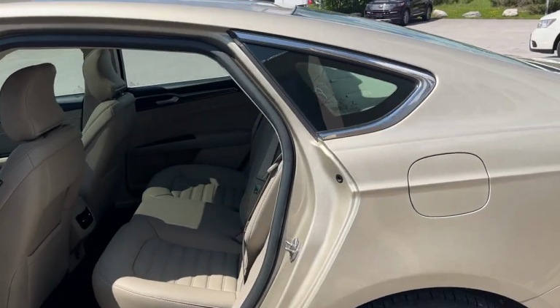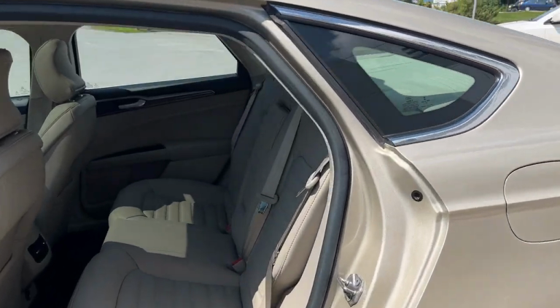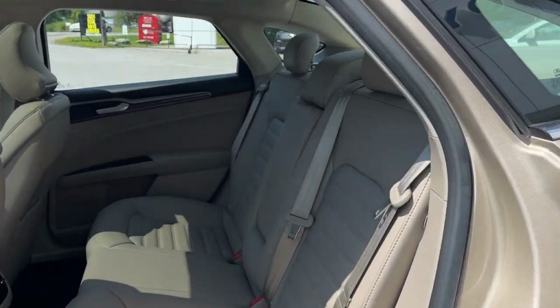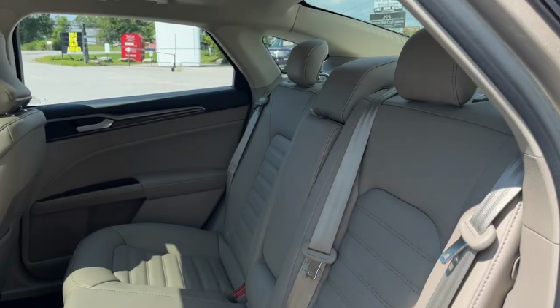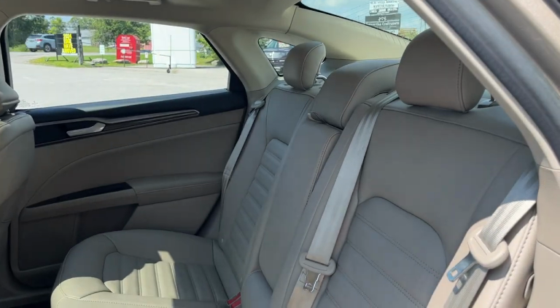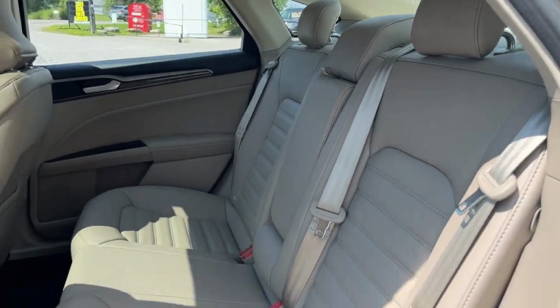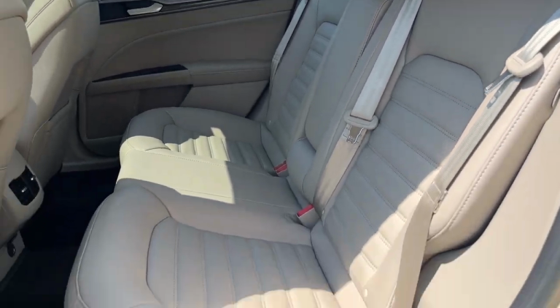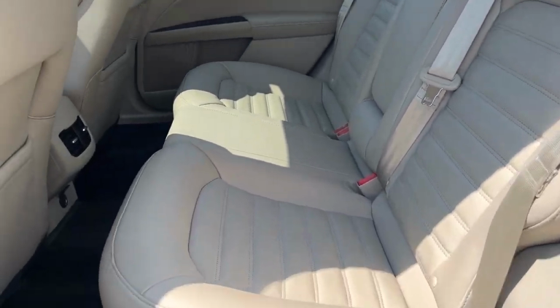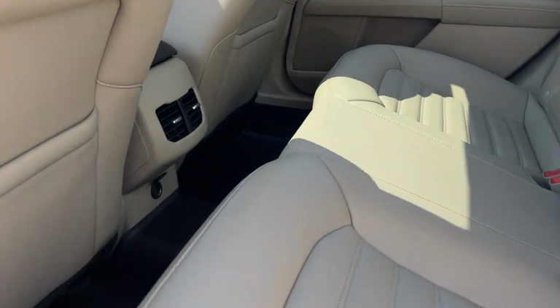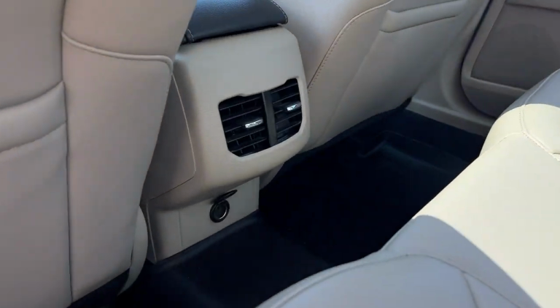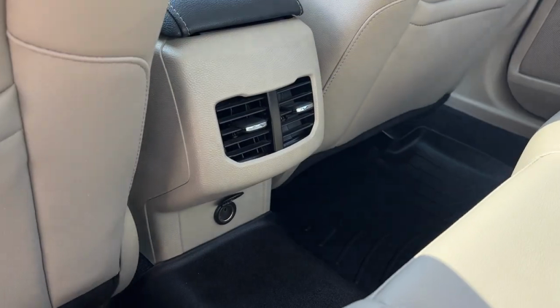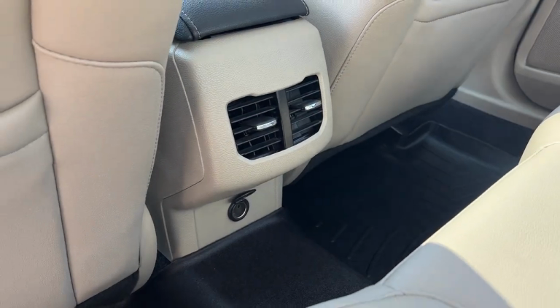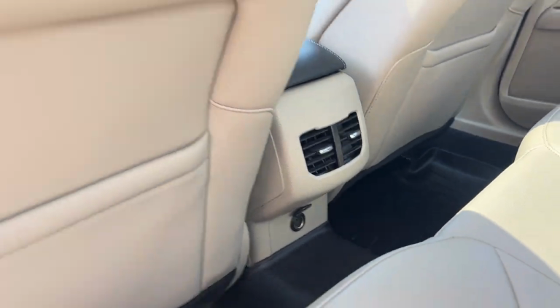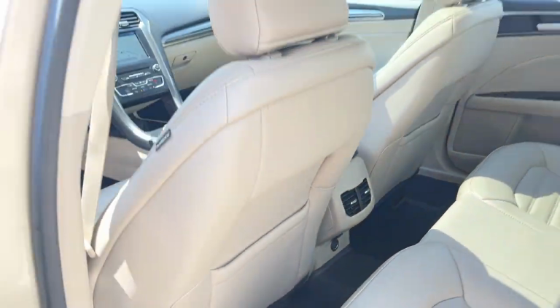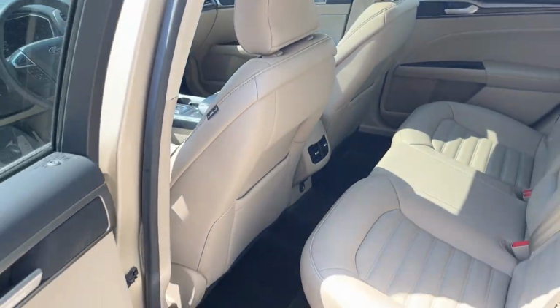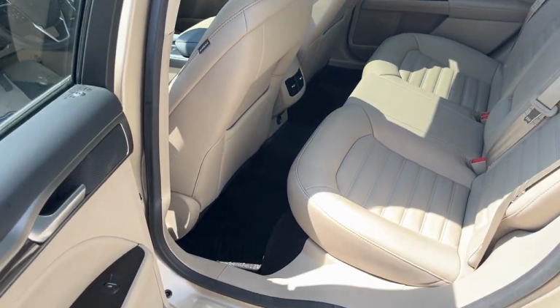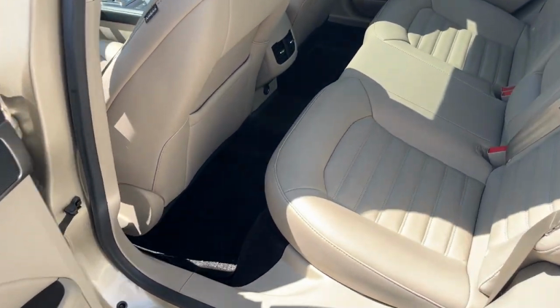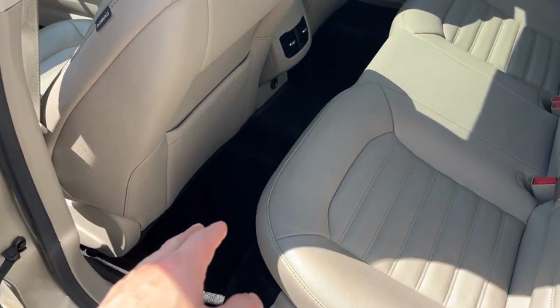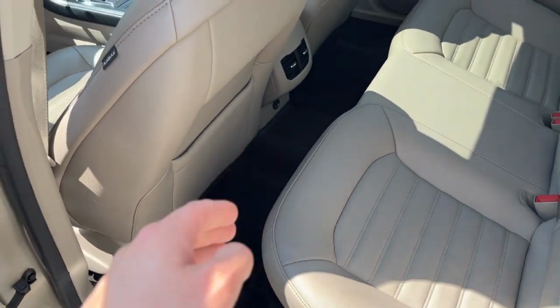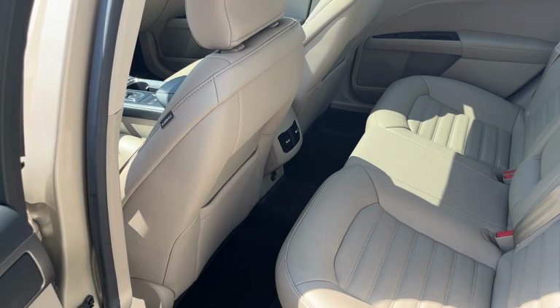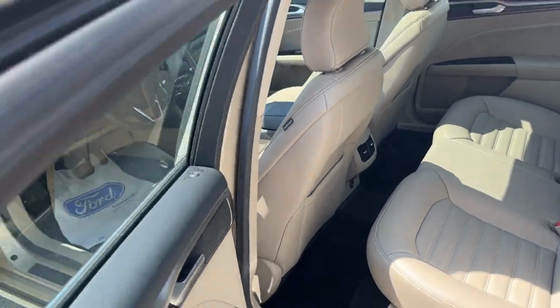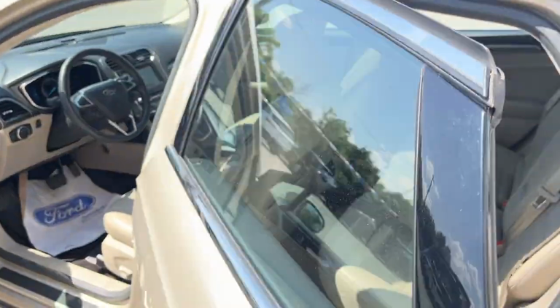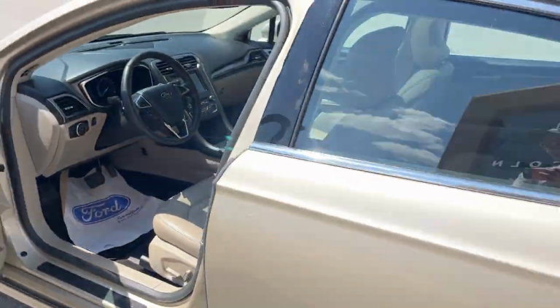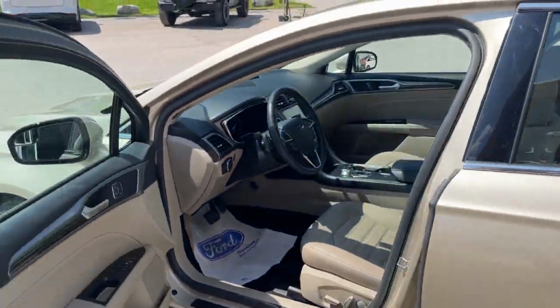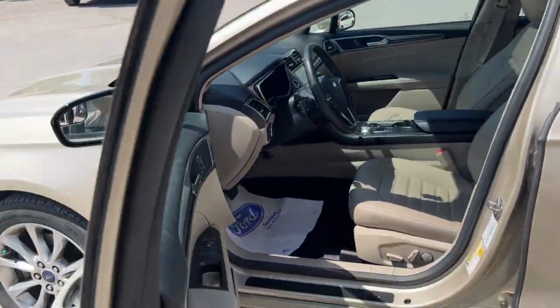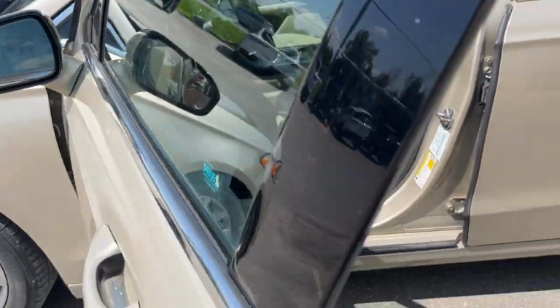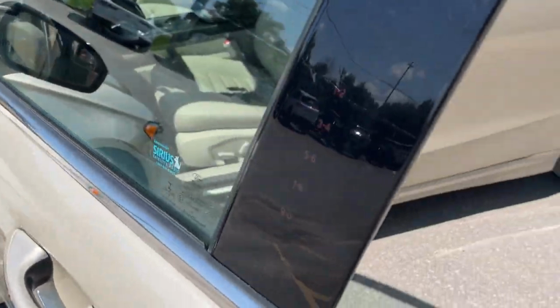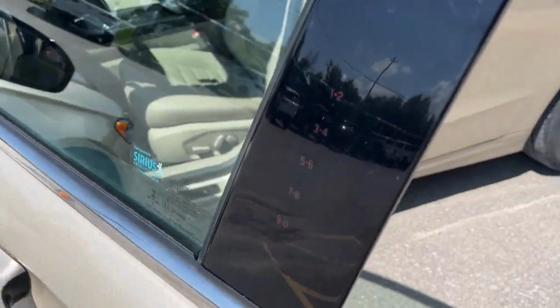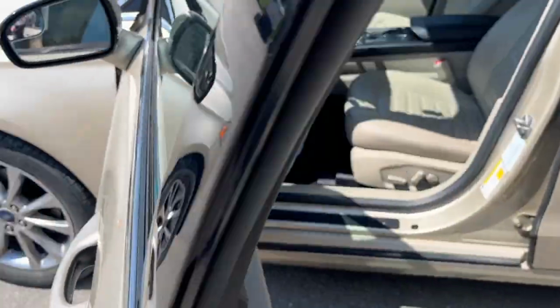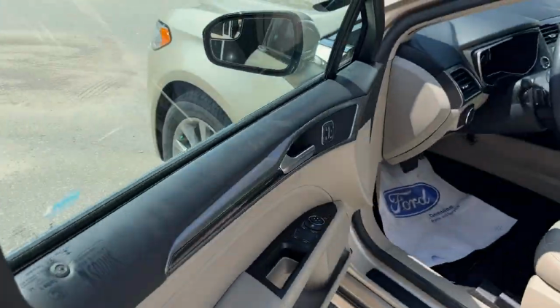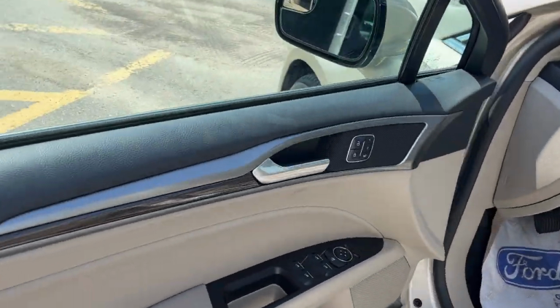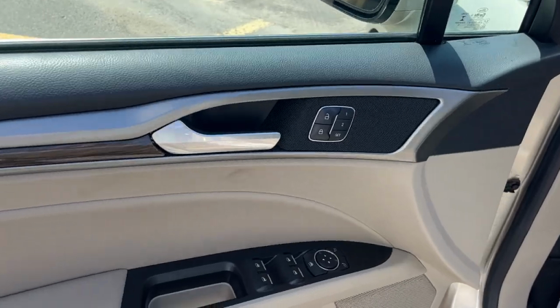The rear seats look like they've almost never been used. You do have a 12-volt power outlet there, your own climate vents, and this one has WeatherTech floor mats front and back, which is always nice to have. Of course, you also have keyless entry on the door.